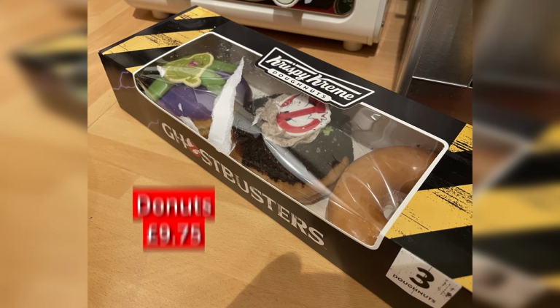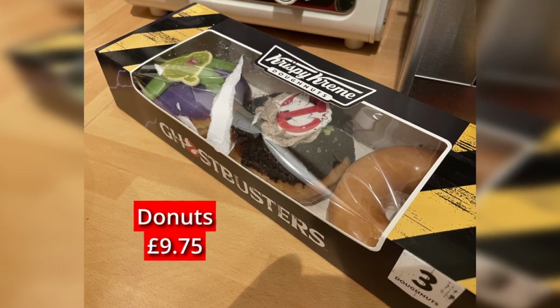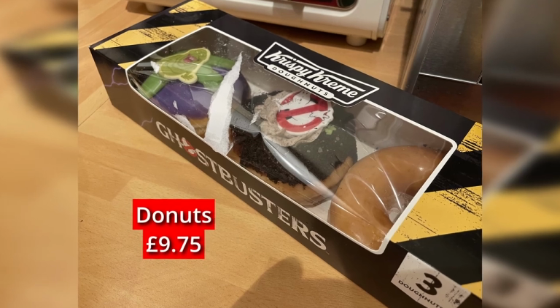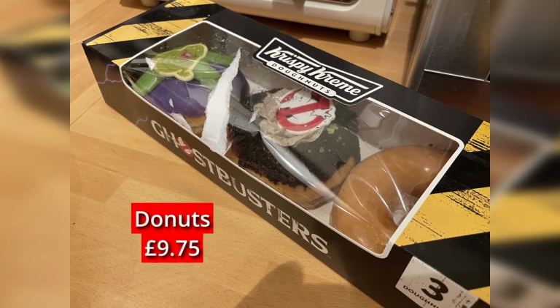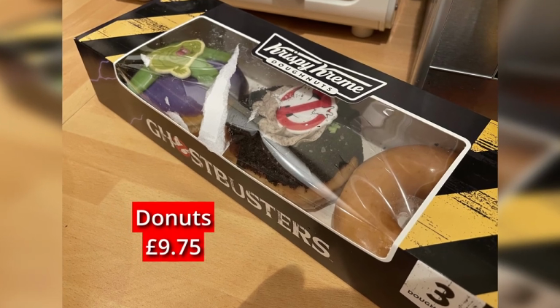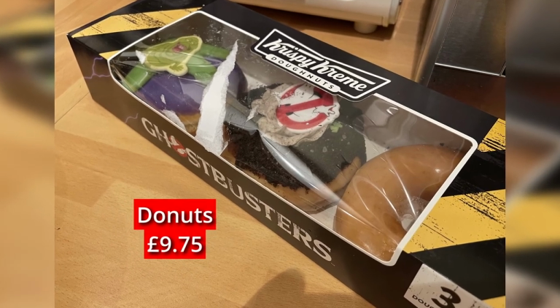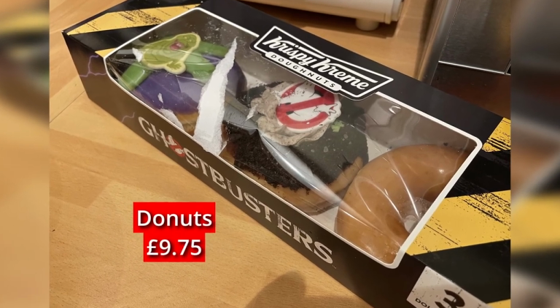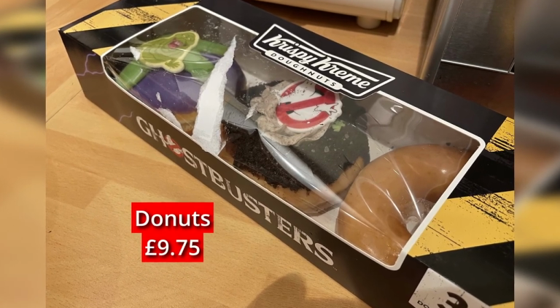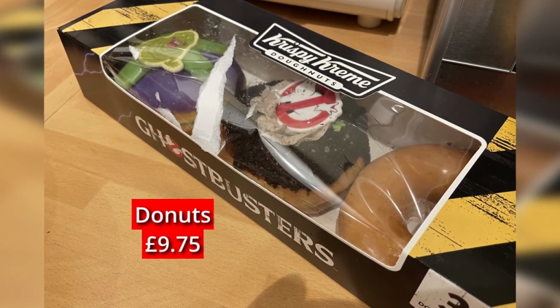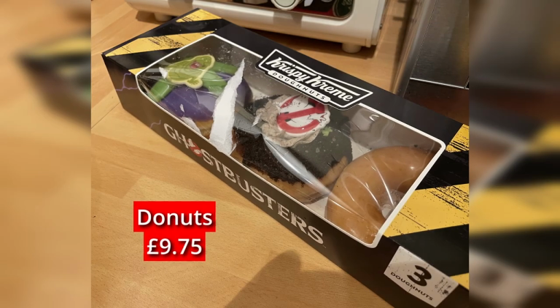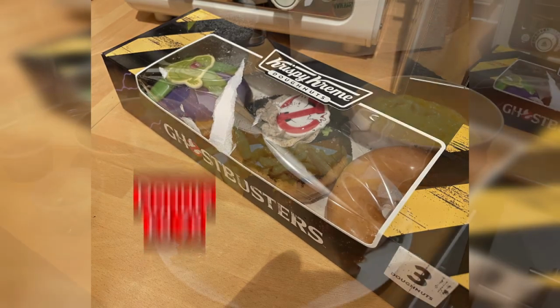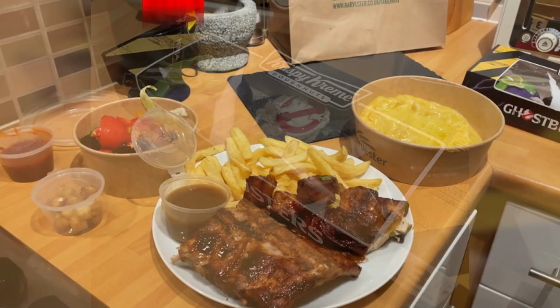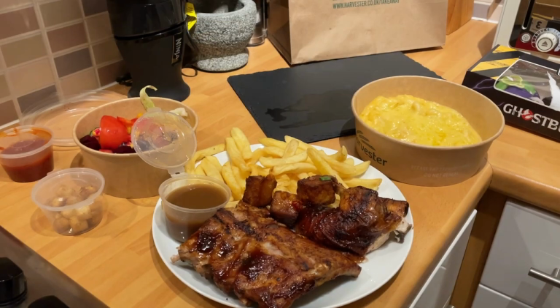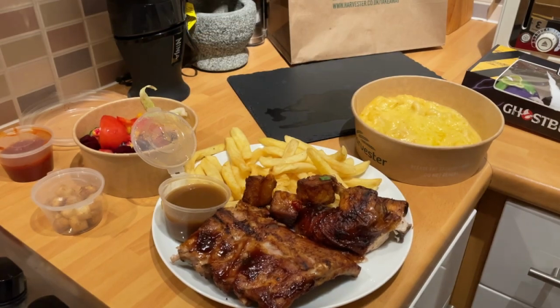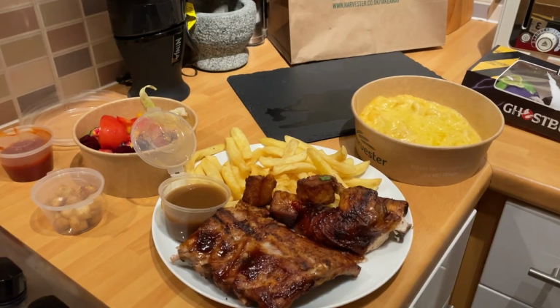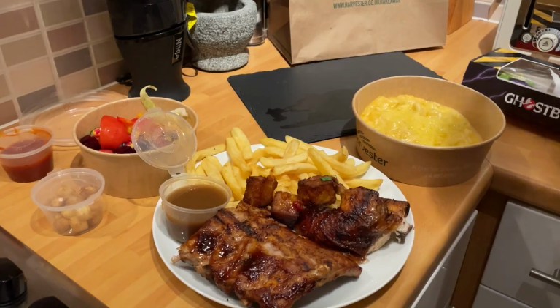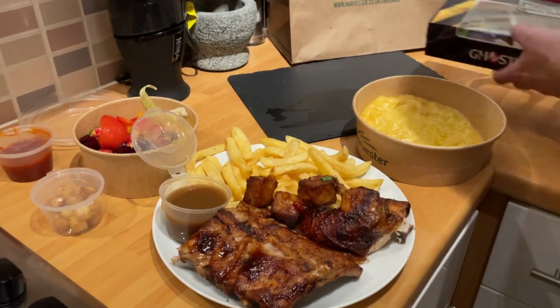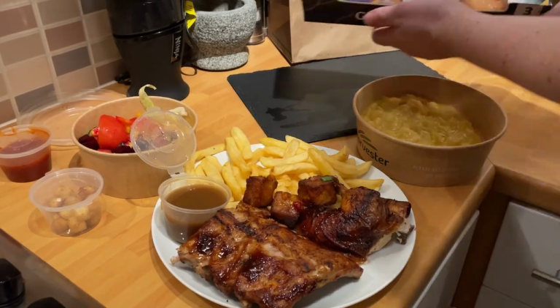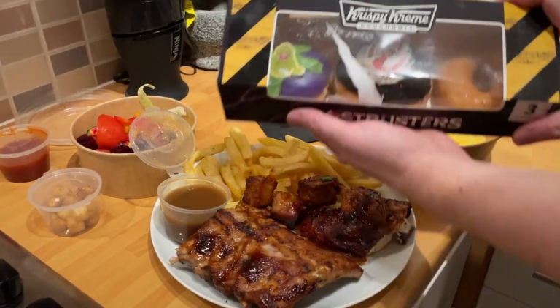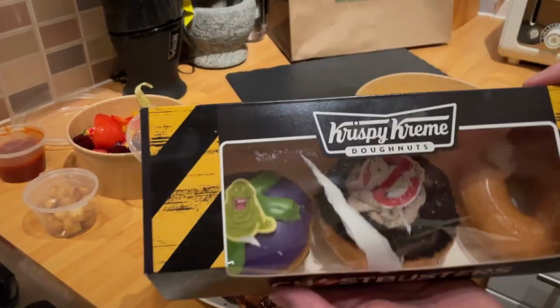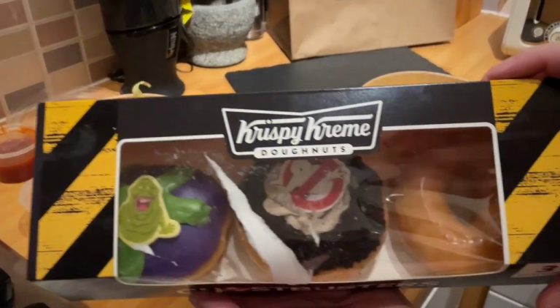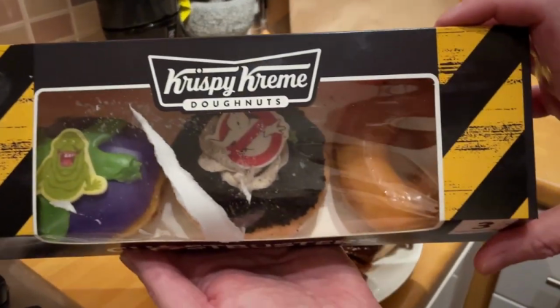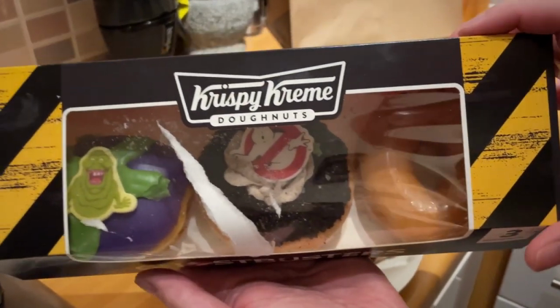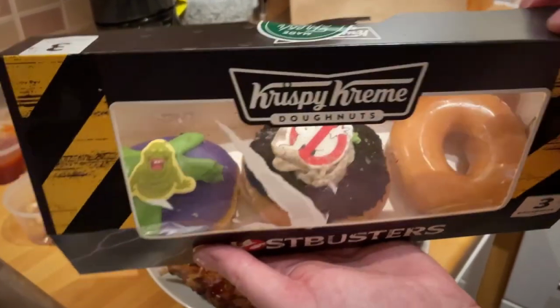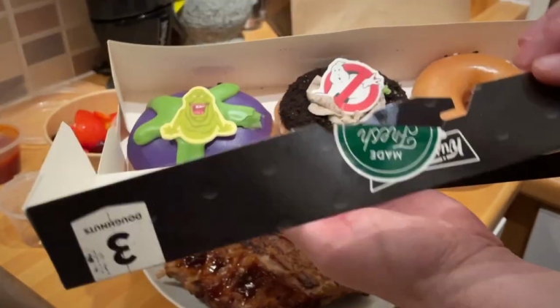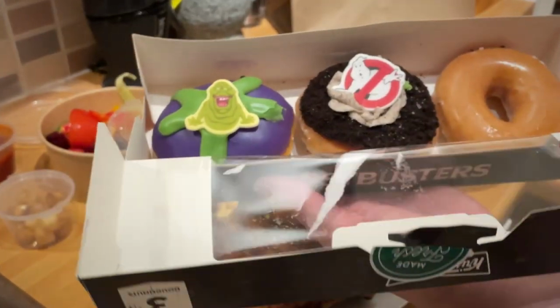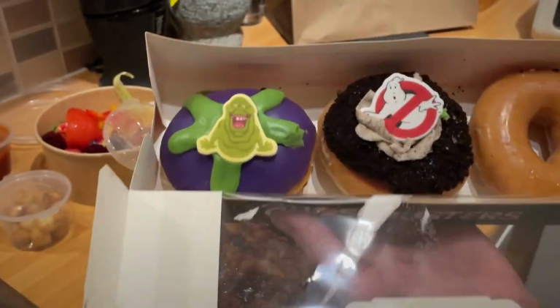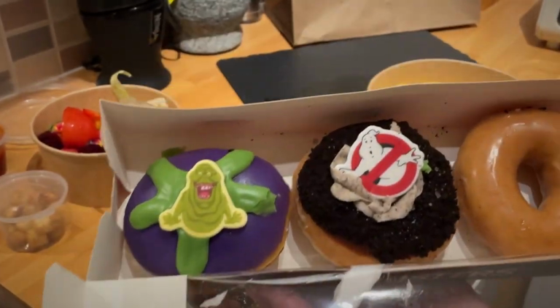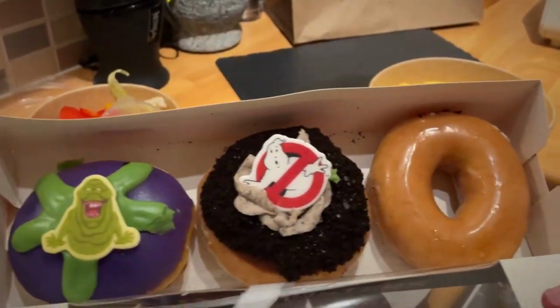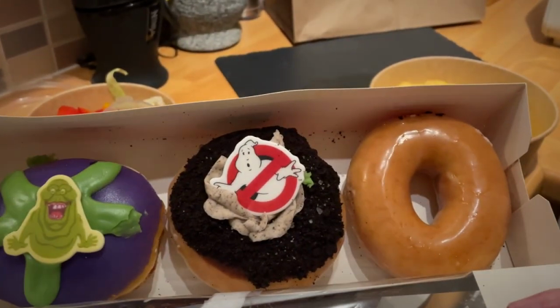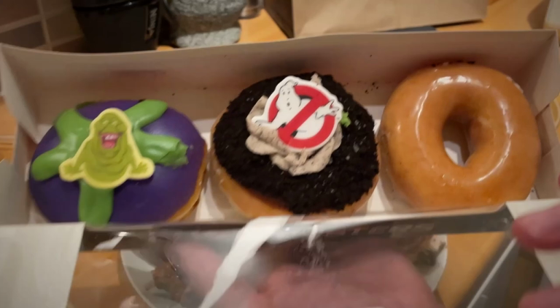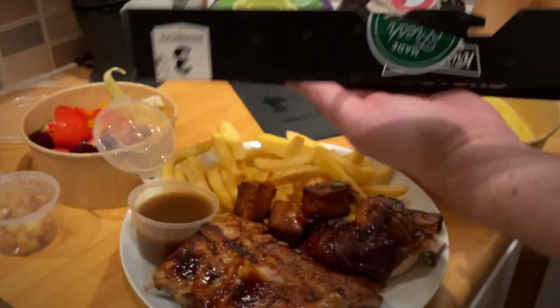You can see the price — not cheap — but at least there's a free salad, which is one of Harvester's main selling points. And you can also see the Krispy Kreme doughnuts which we'll go over a bit later on.